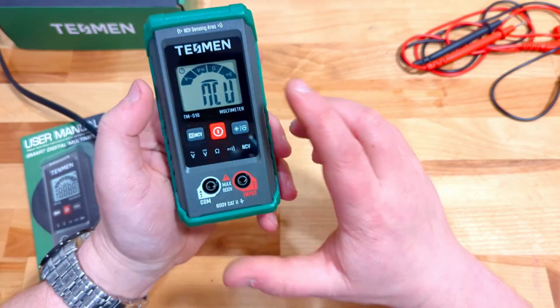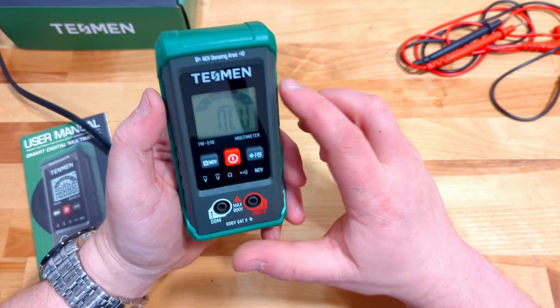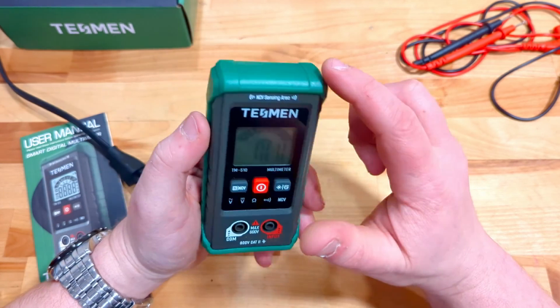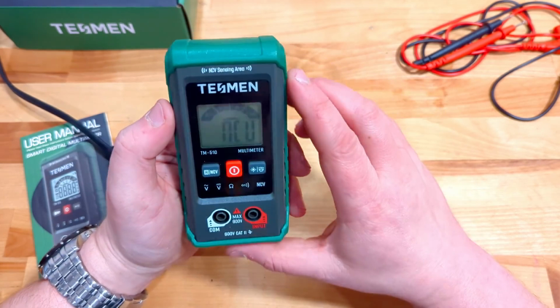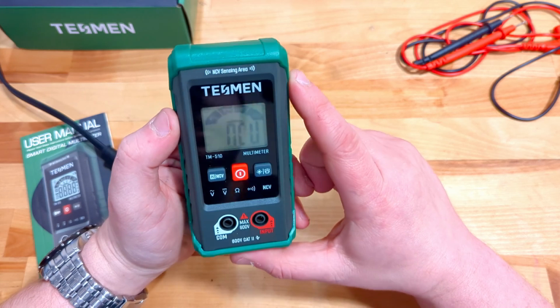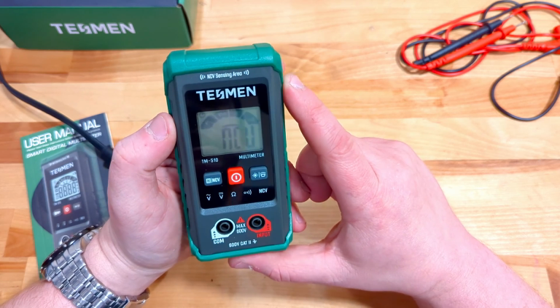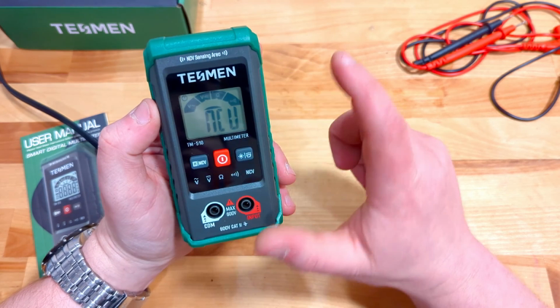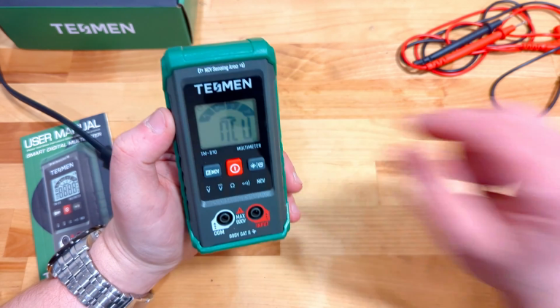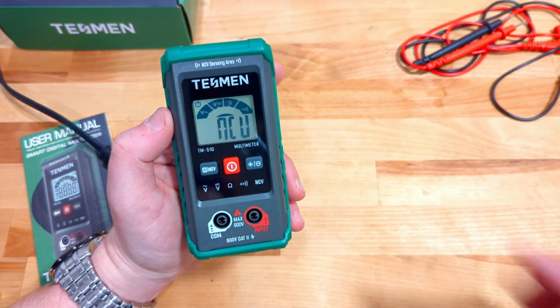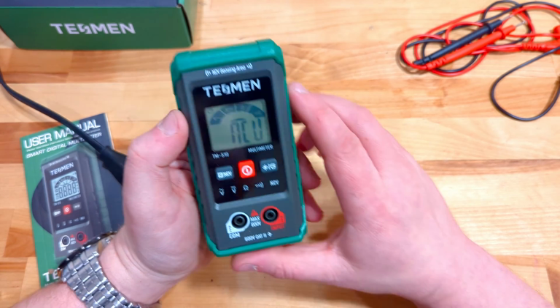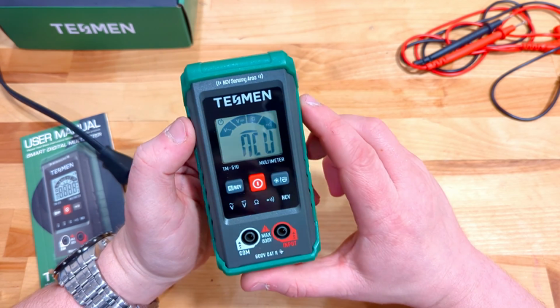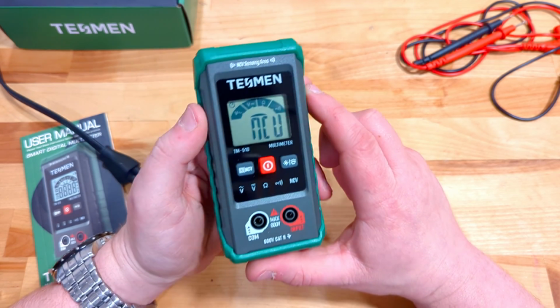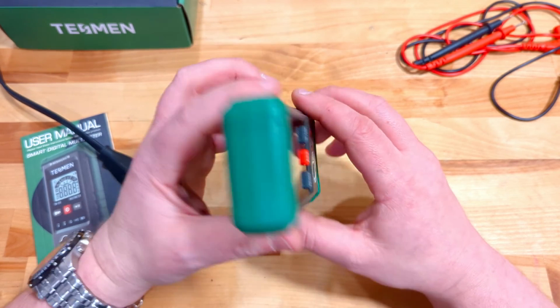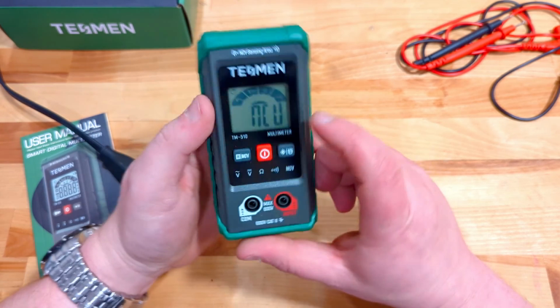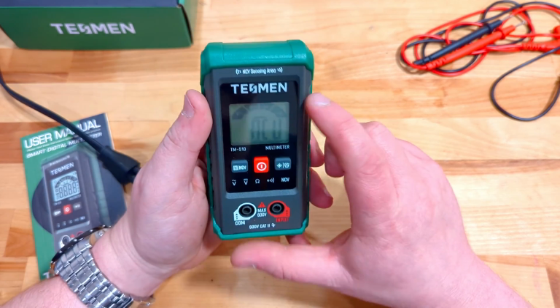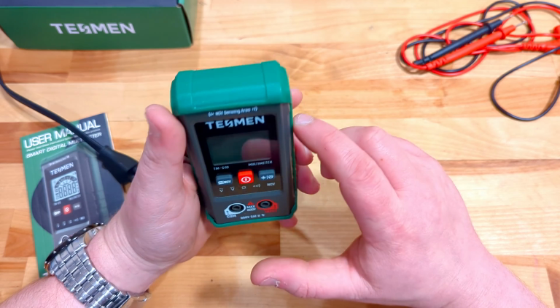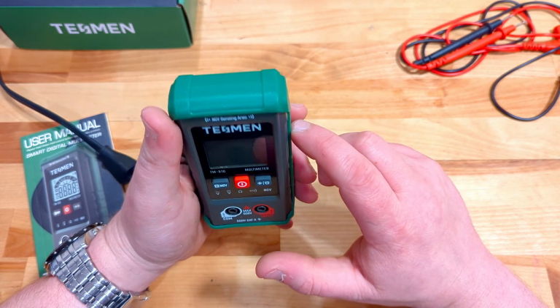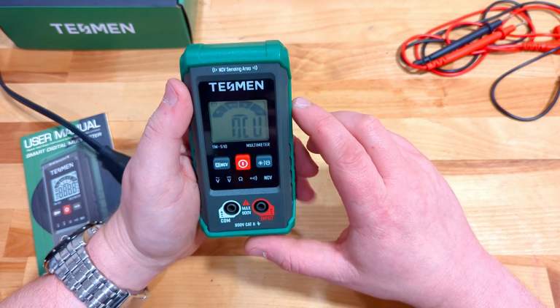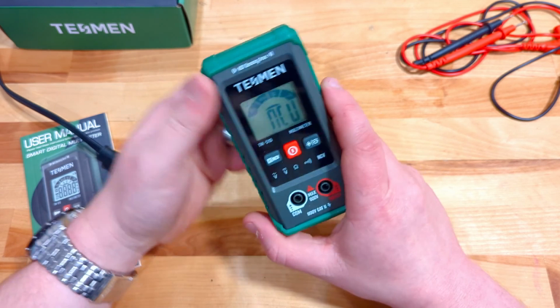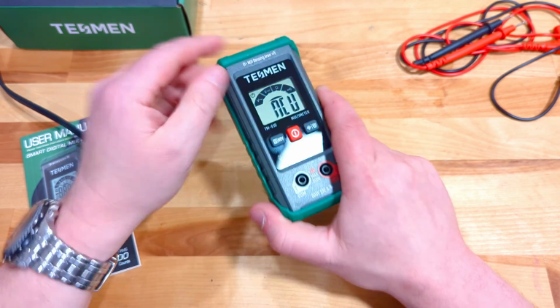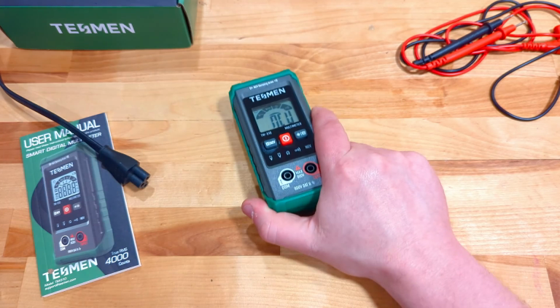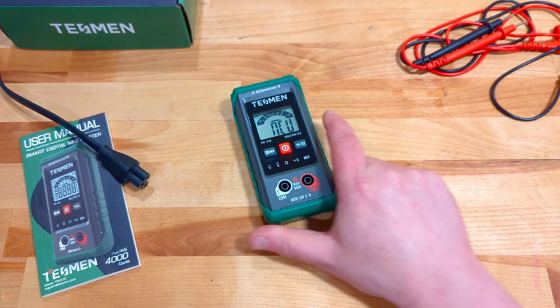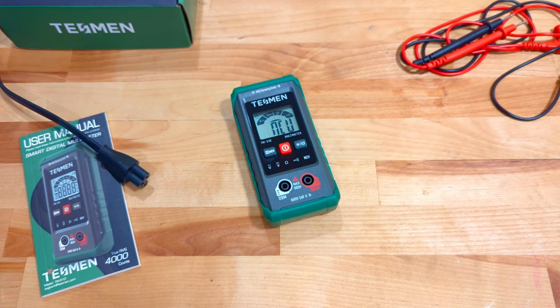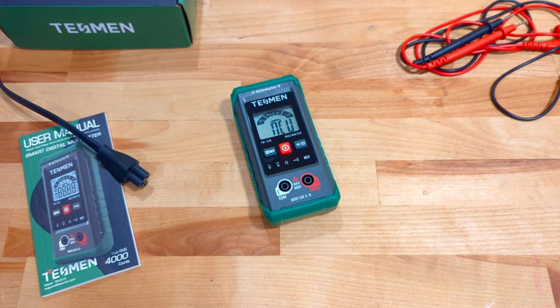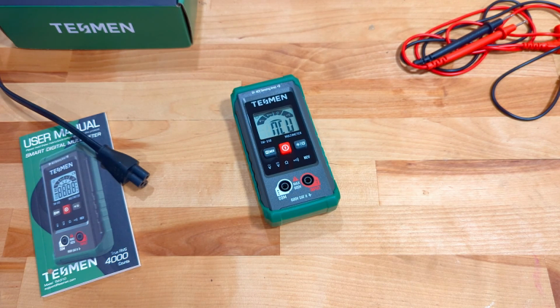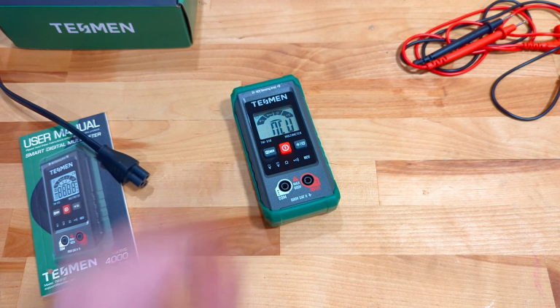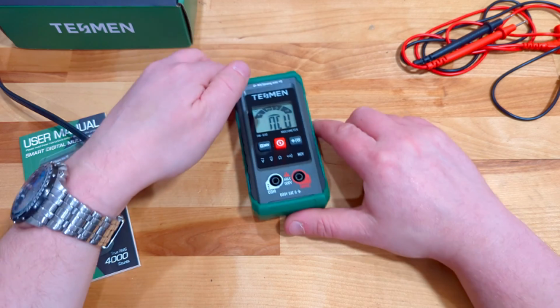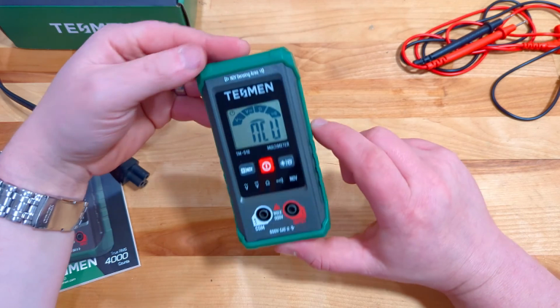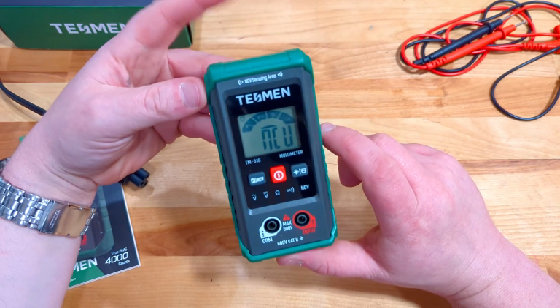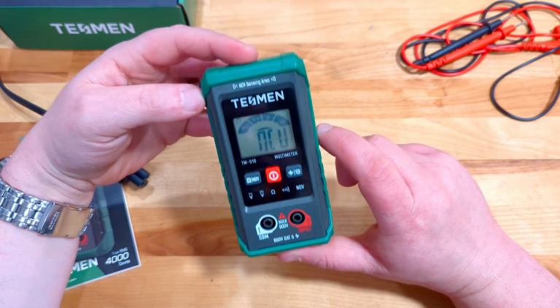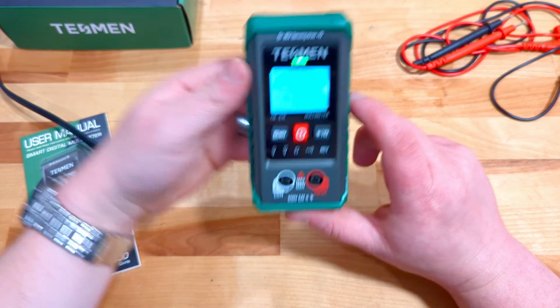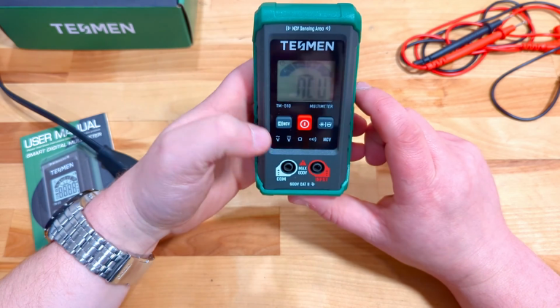The low voltage detection is a nice feature because if you're doing doorbell work or in-home wiring for a thermostat — something where you're not using high voltage — it's pretty cool that the Tessman calls that out specifically.